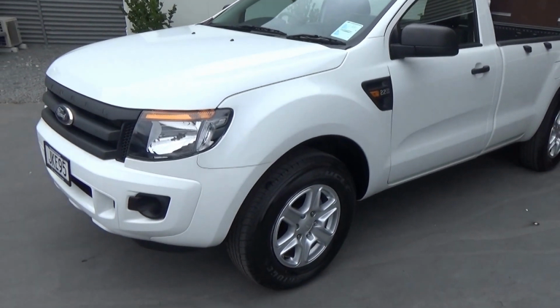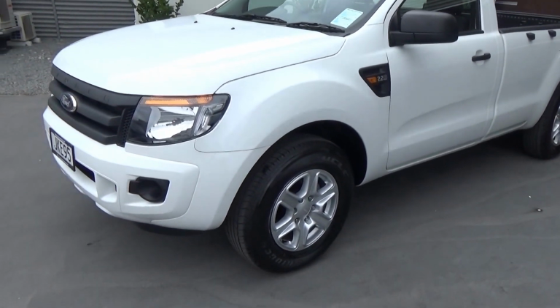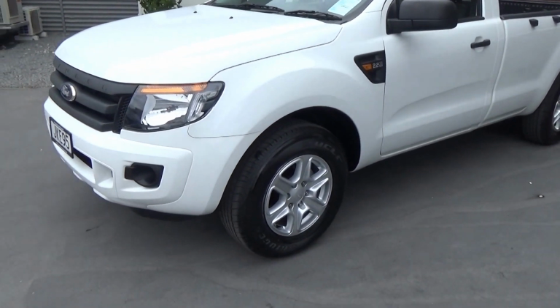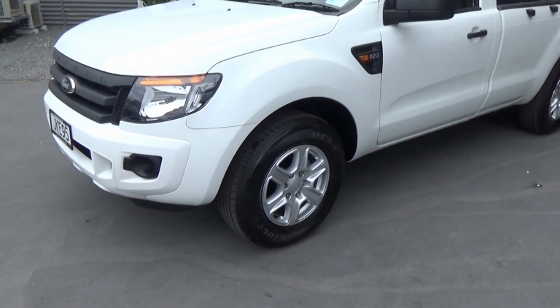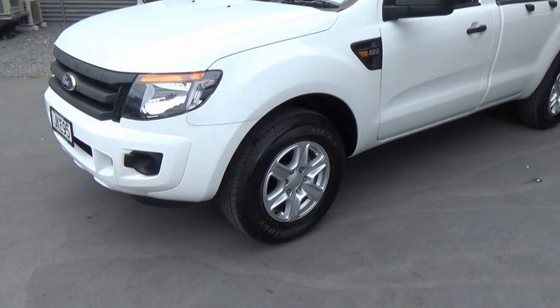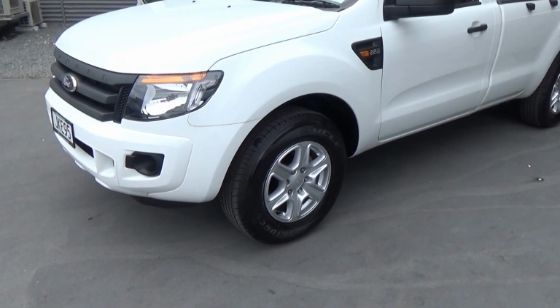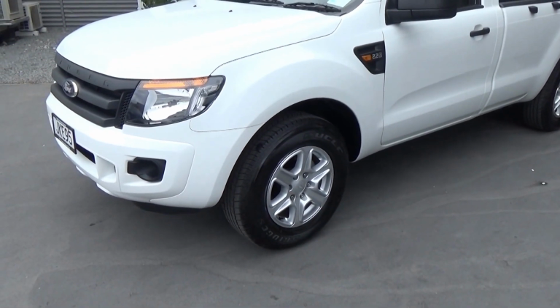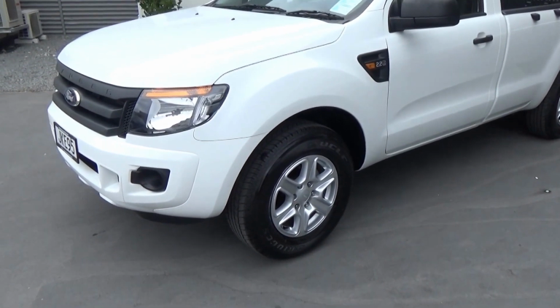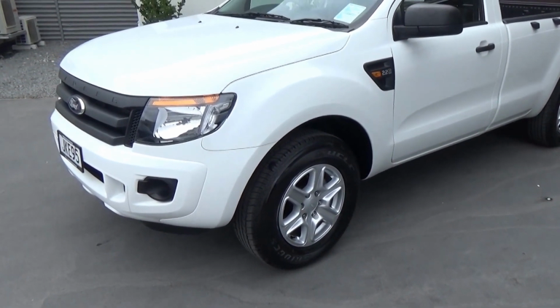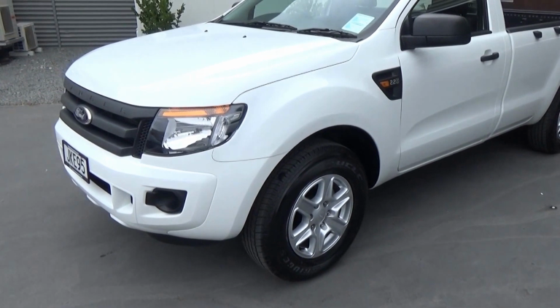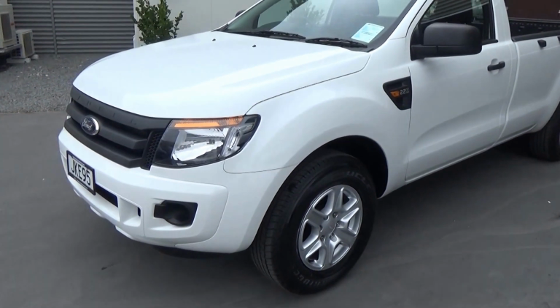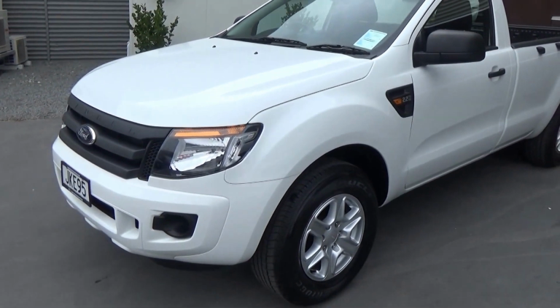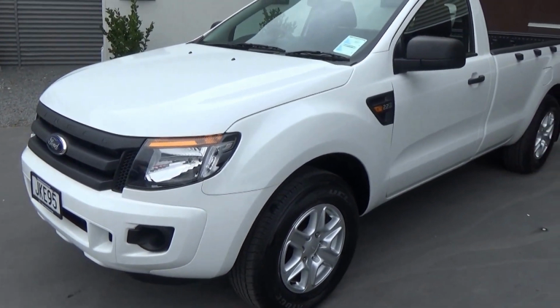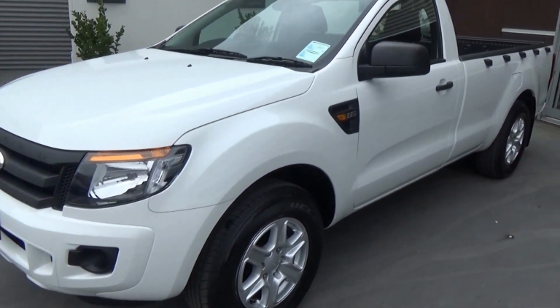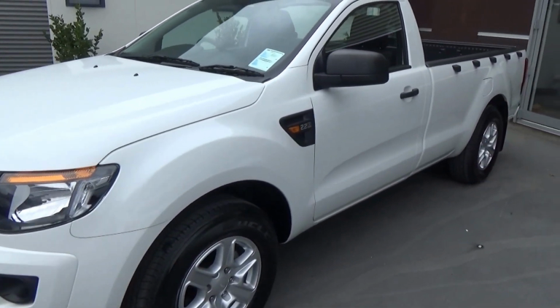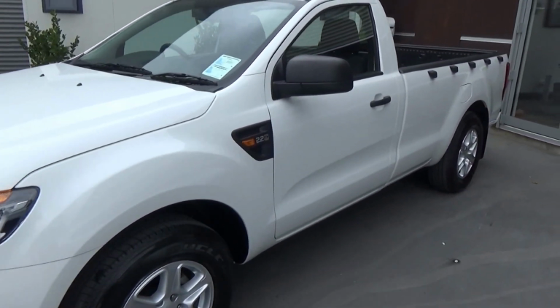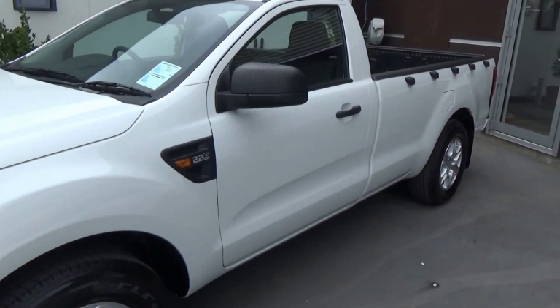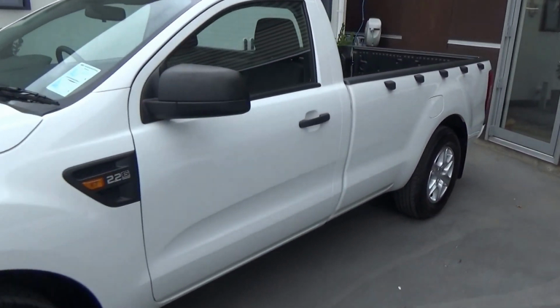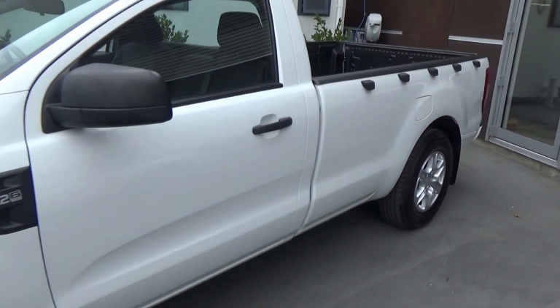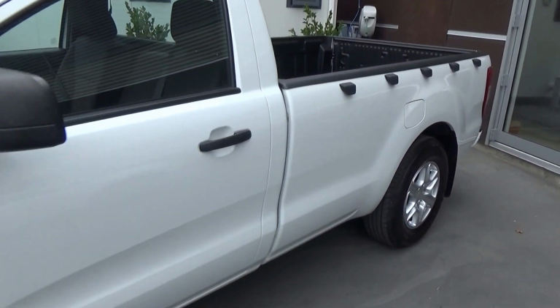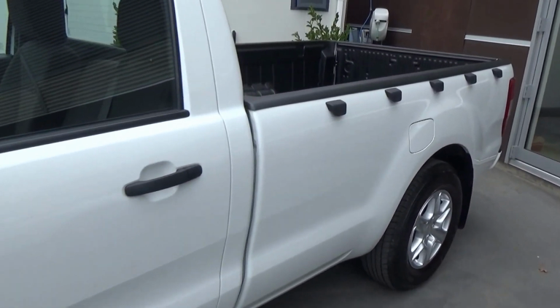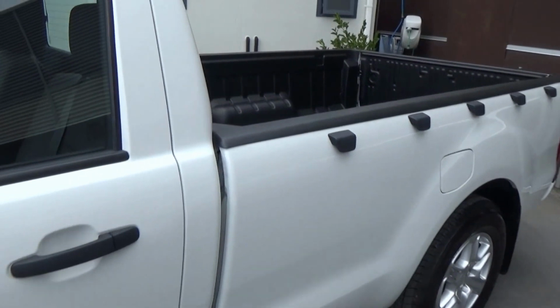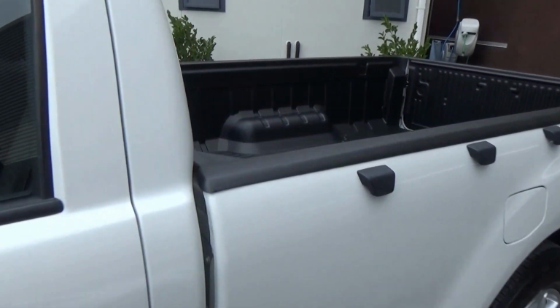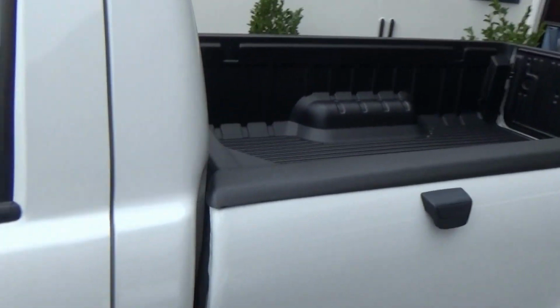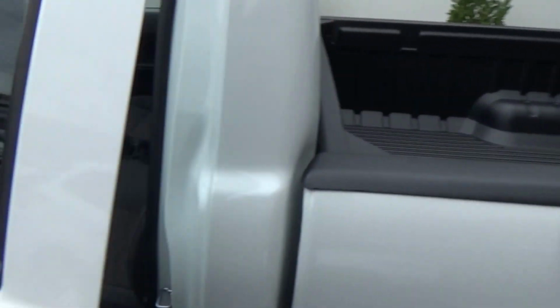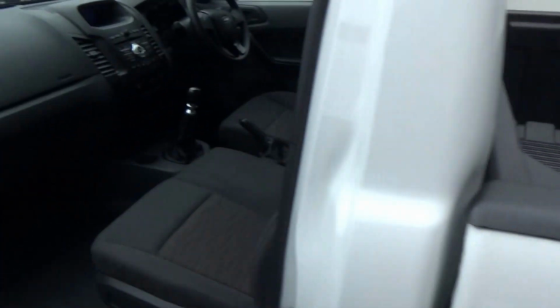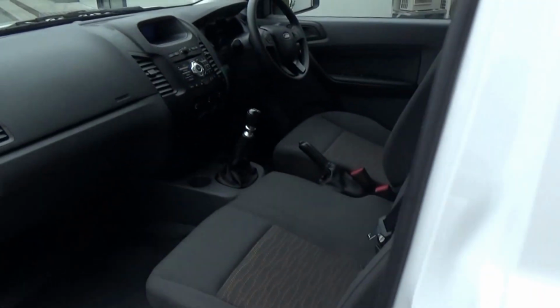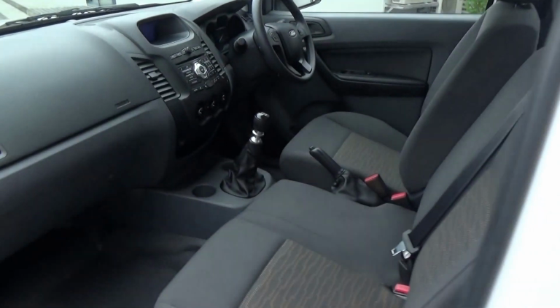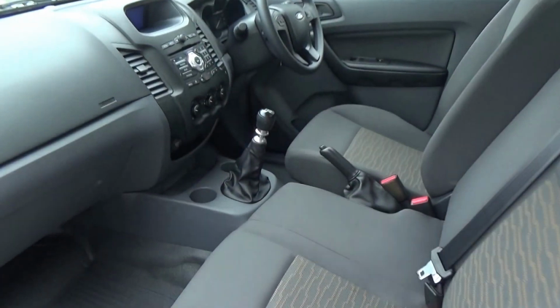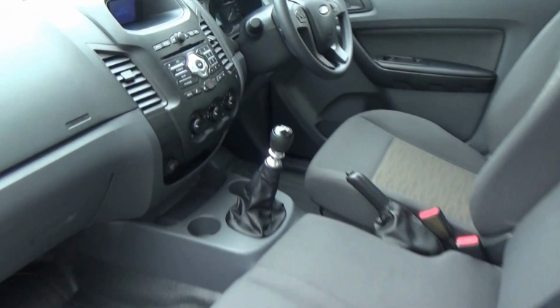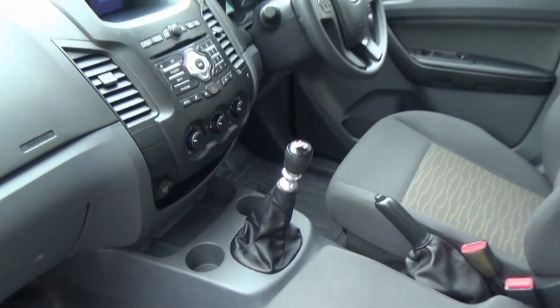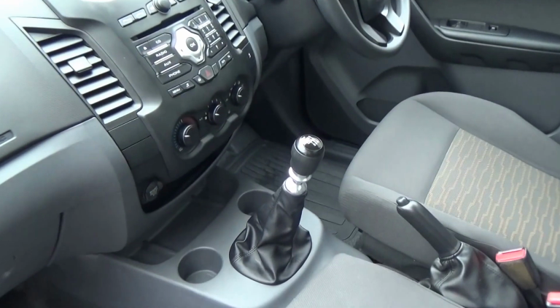You'll see we've added the 17-inch XLT alloys and tyres onto this vehicle. Power comes from the 2.2 litre turbo diesel engine connected to a six-speed manual transmission.